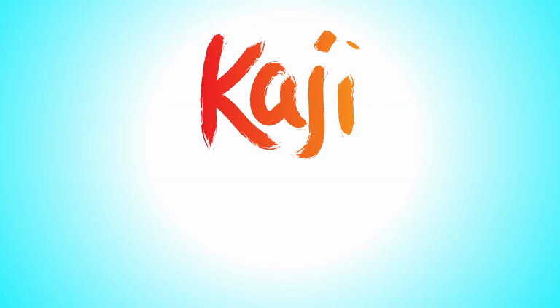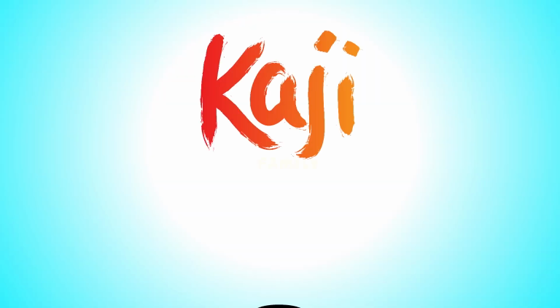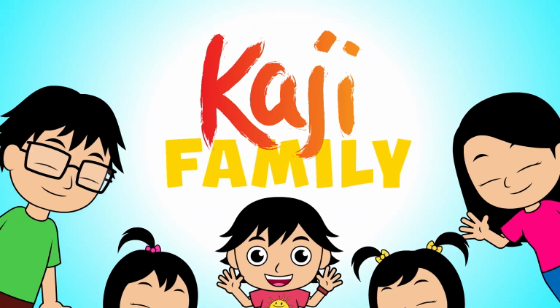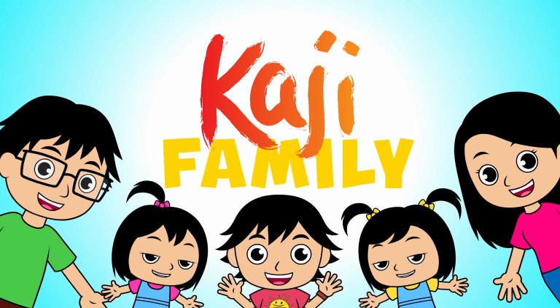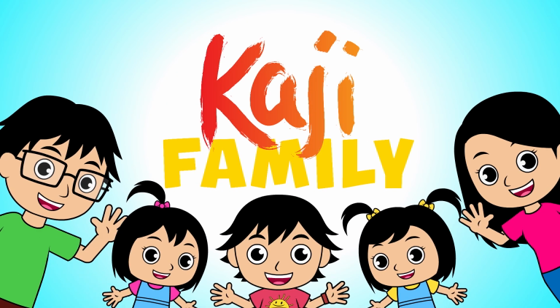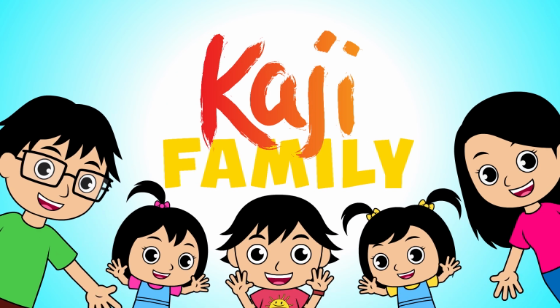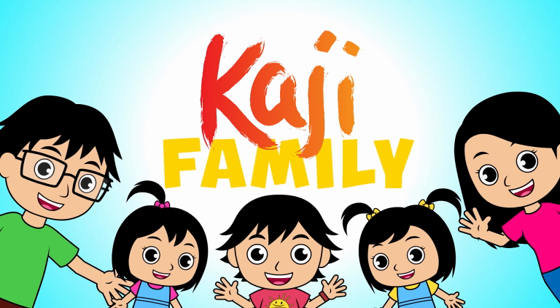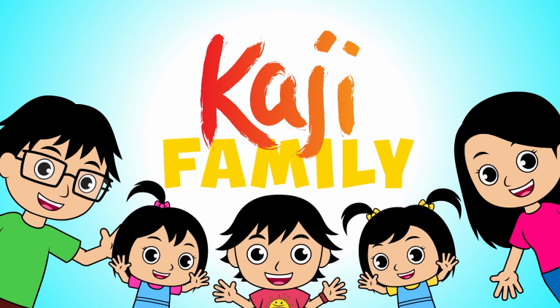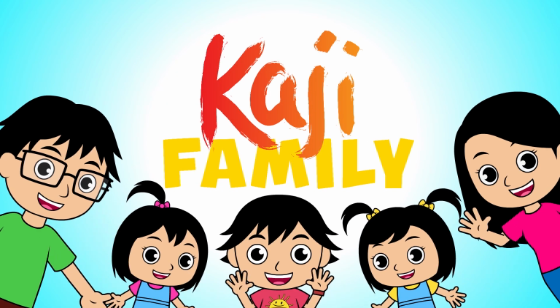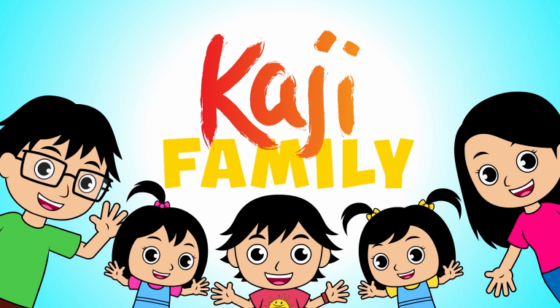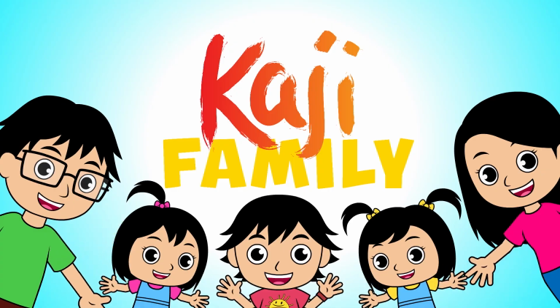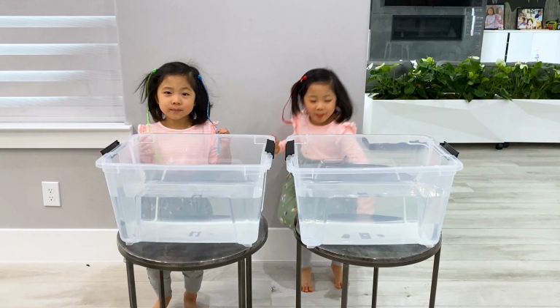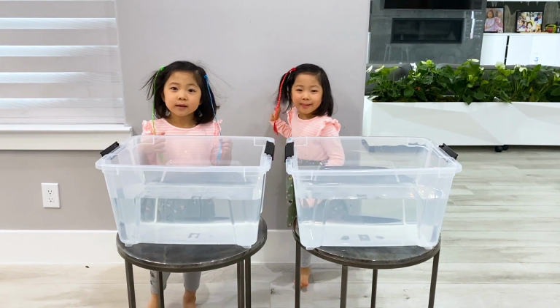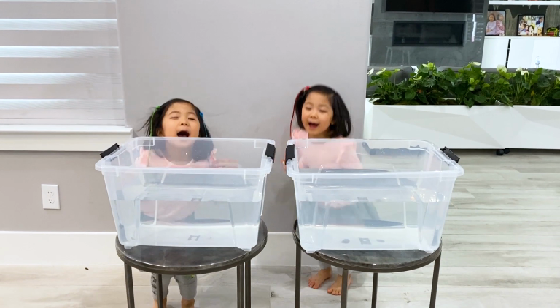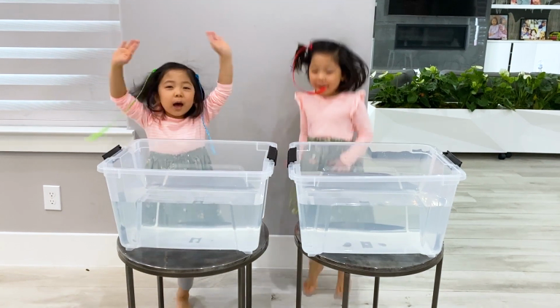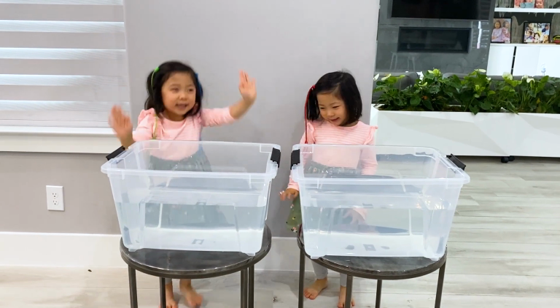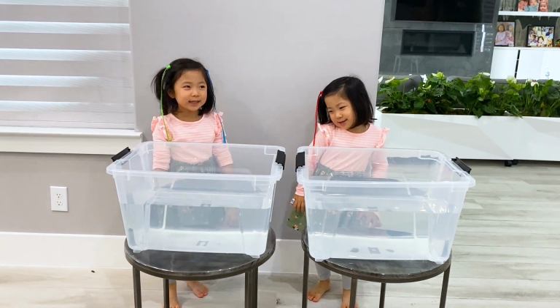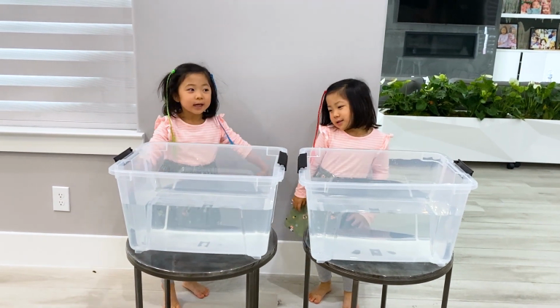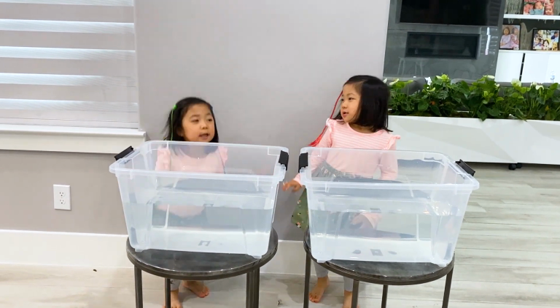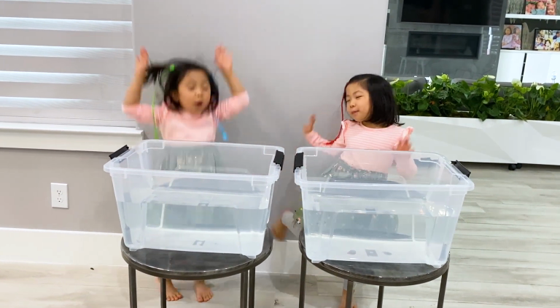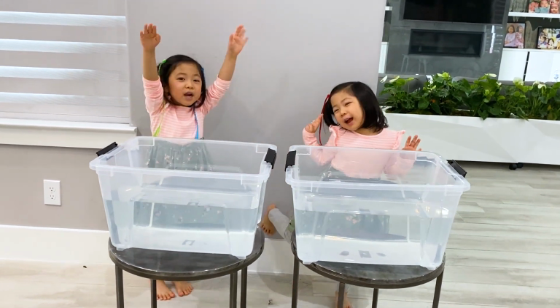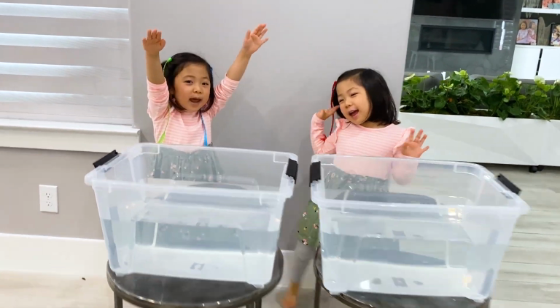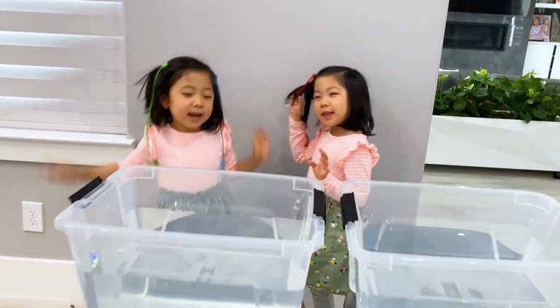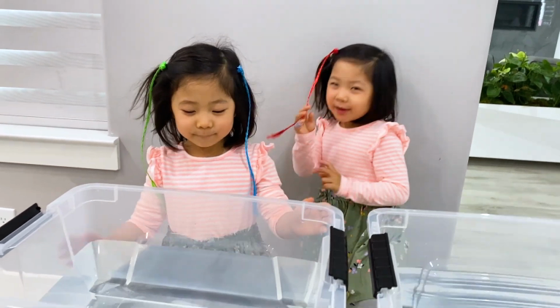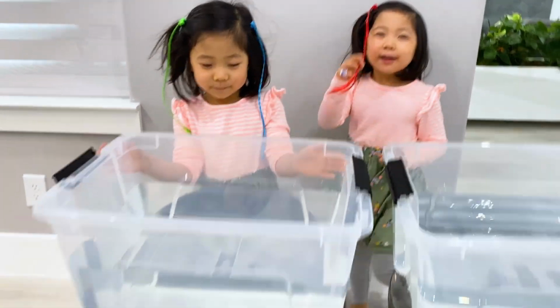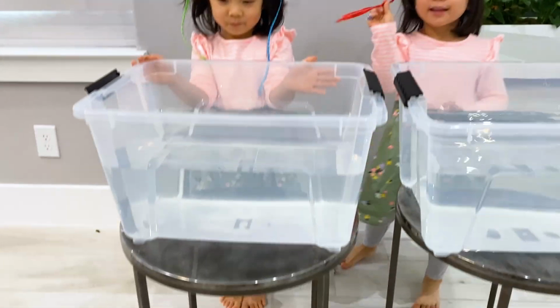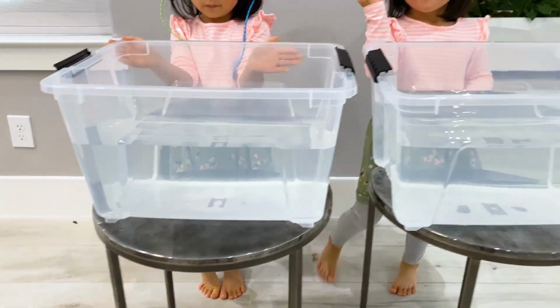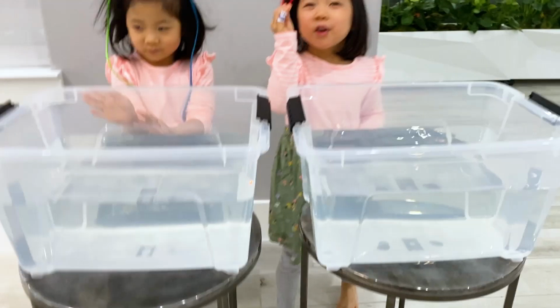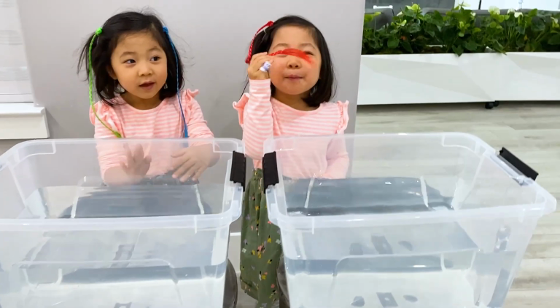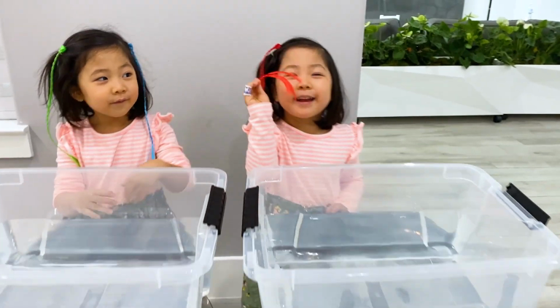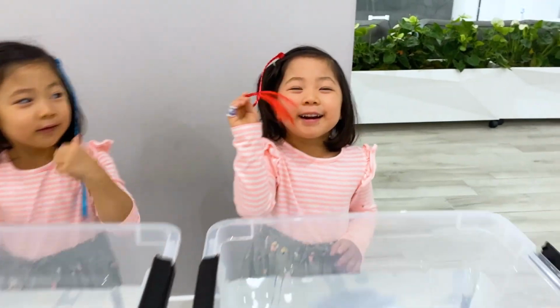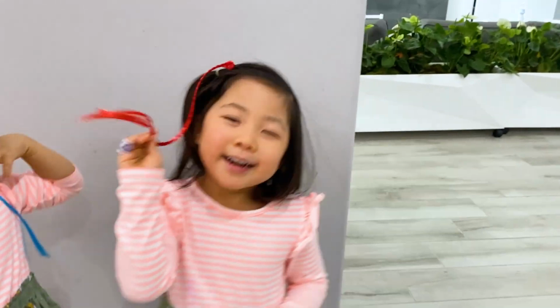Kaji Family! Hi, Emma Kay! Hi, Mommy! What are we doing today? Cesar's car parlor! All you need is some water. You like my hair? I love your hair!